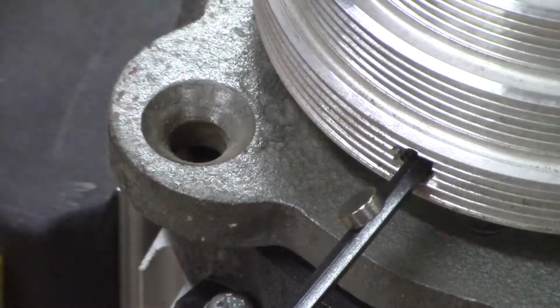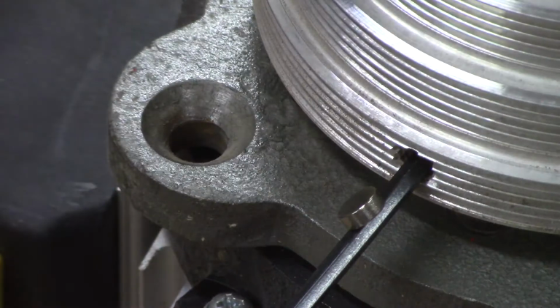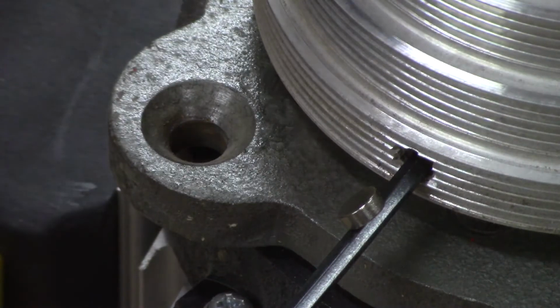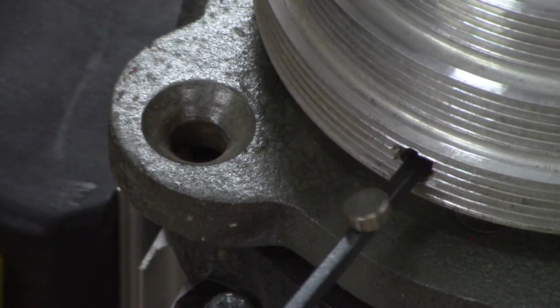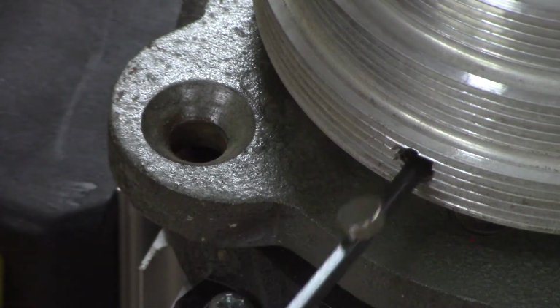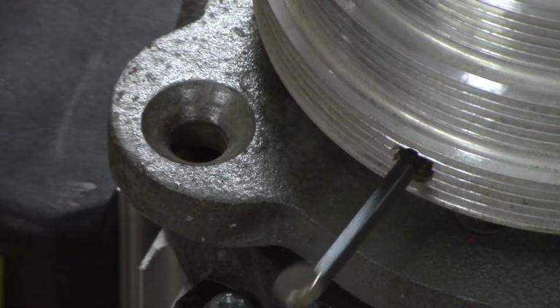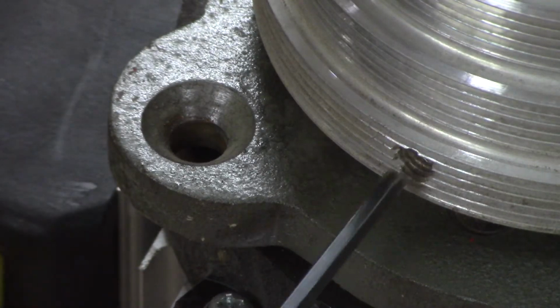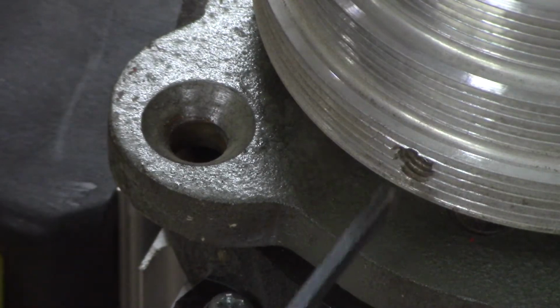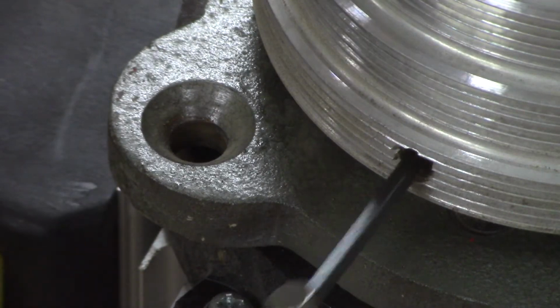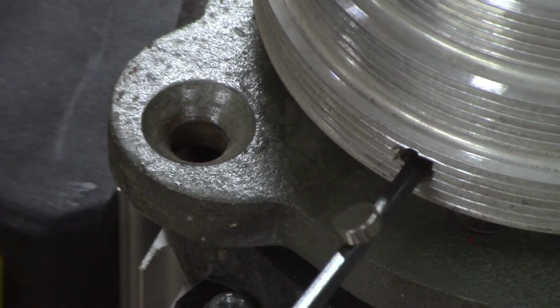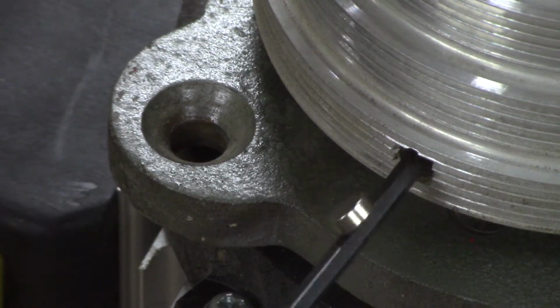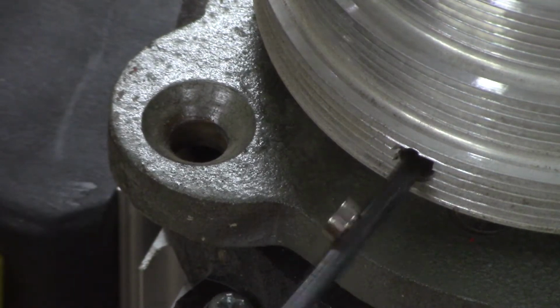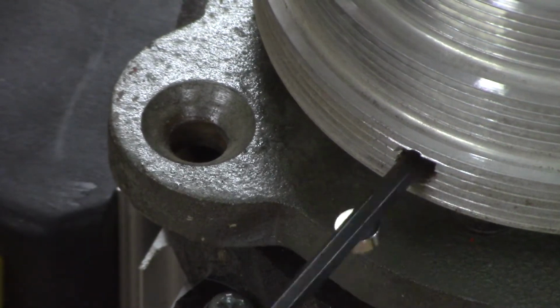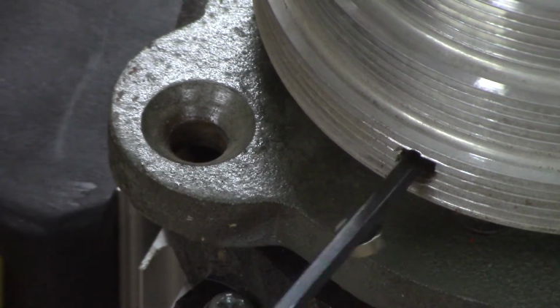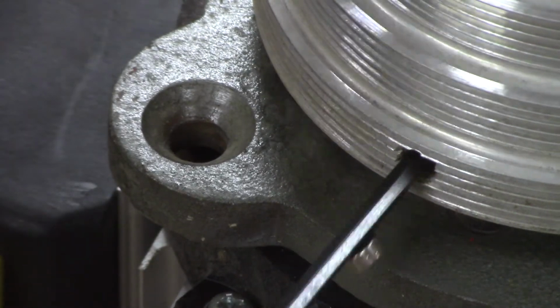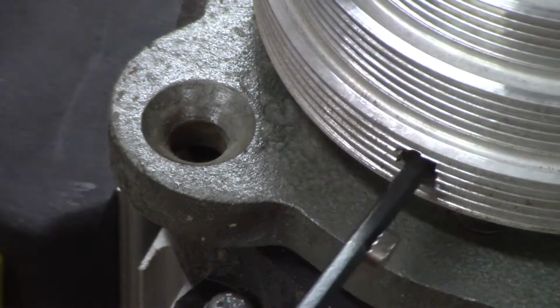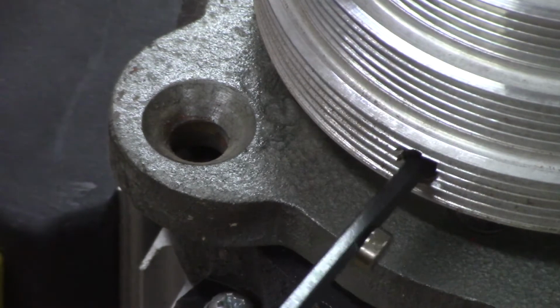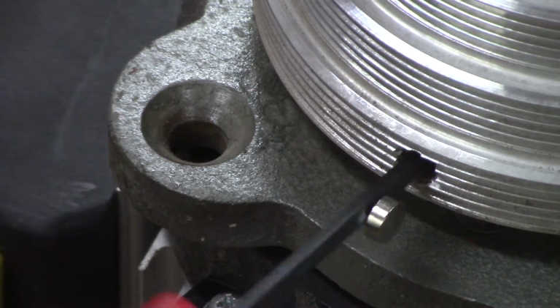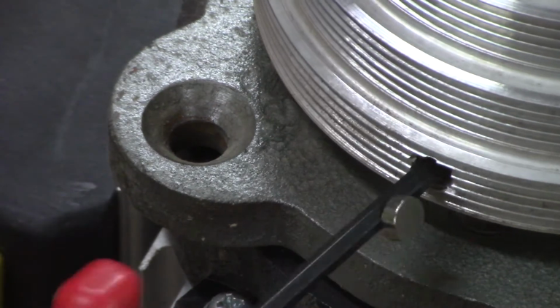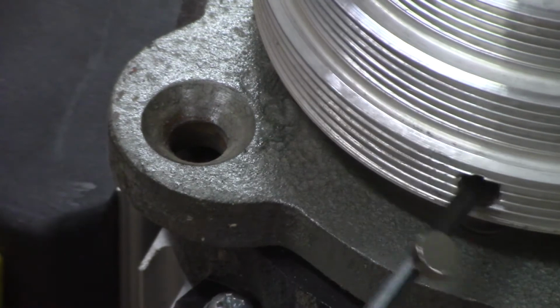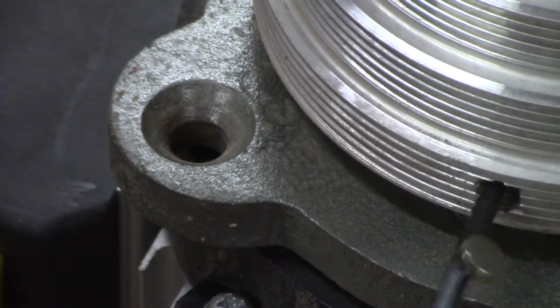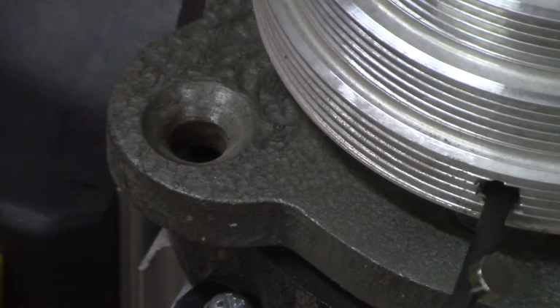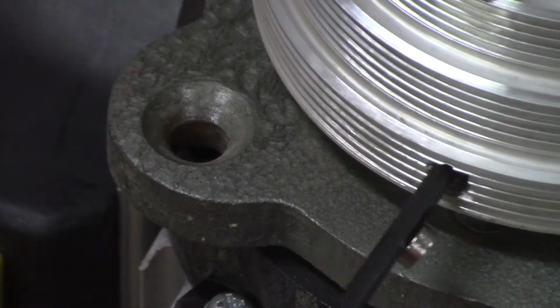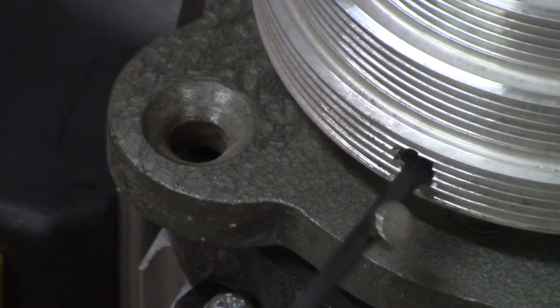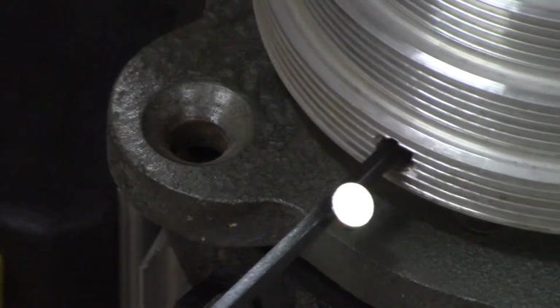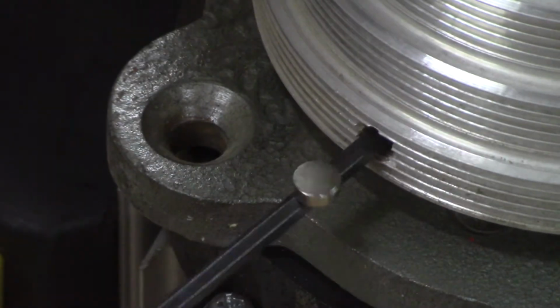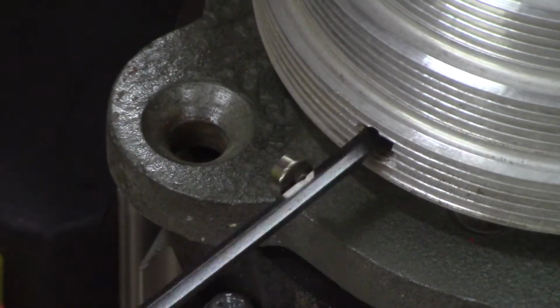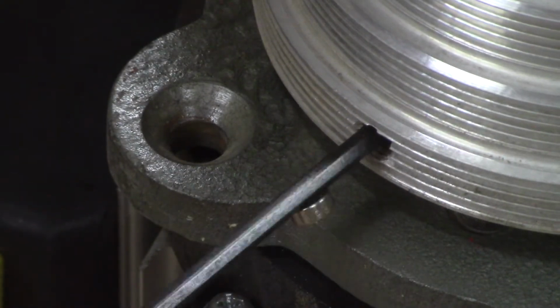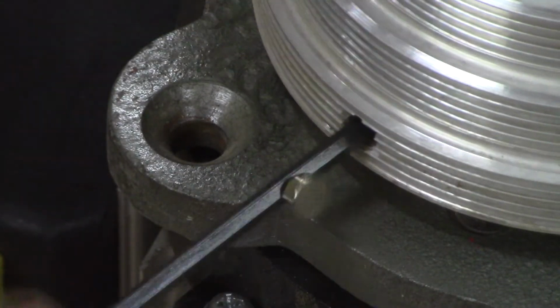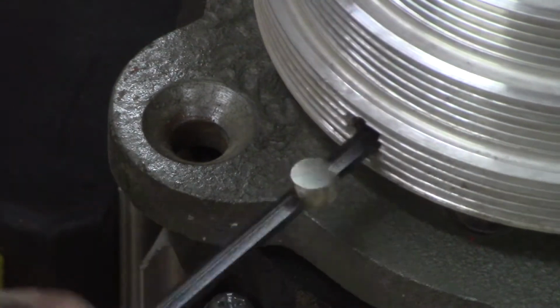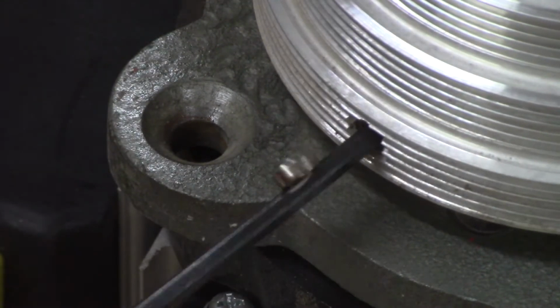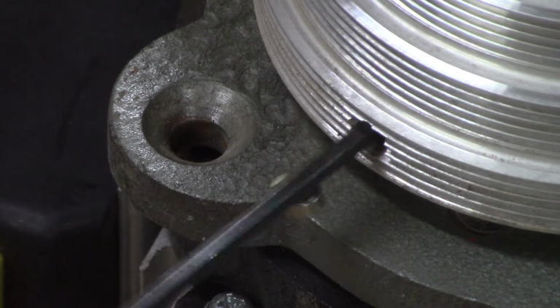After loosening, I tried to use a magnet to retrieve the set screw, which didn't work. Just let it drop onto the motor and retrieve it after removing the pulley. This worked well for me.